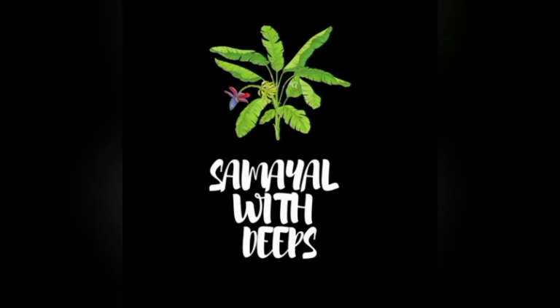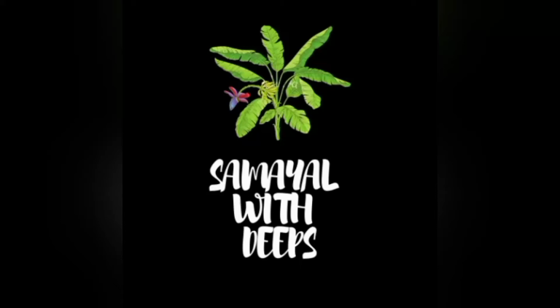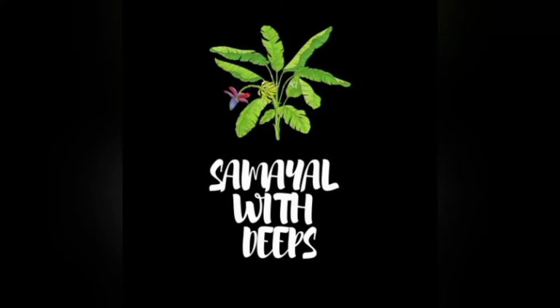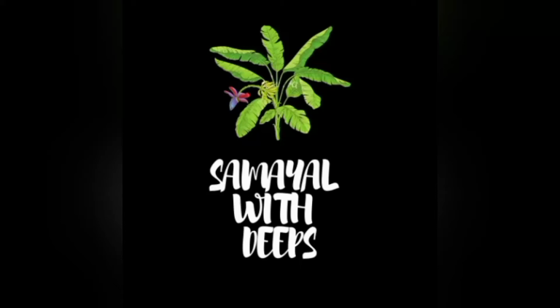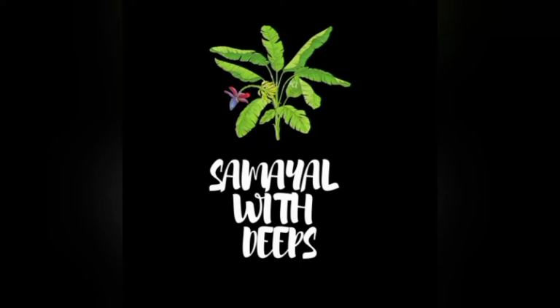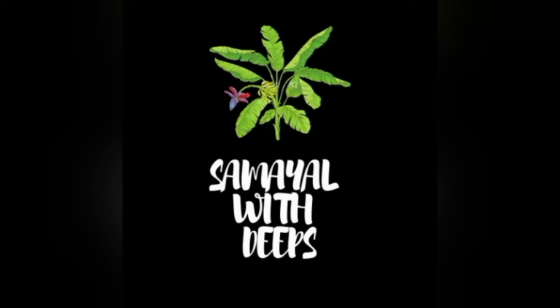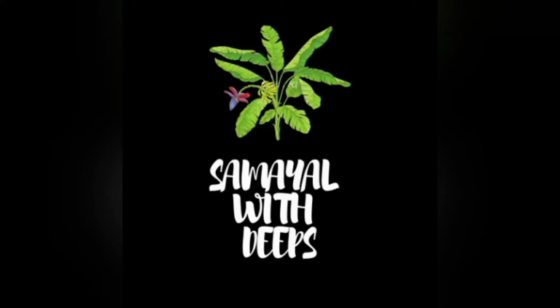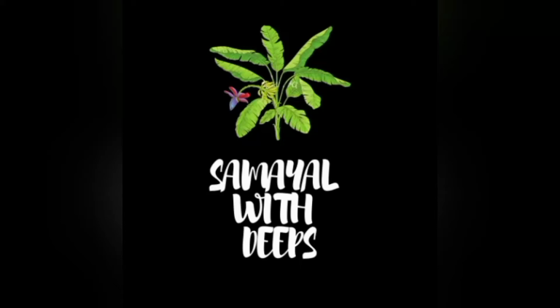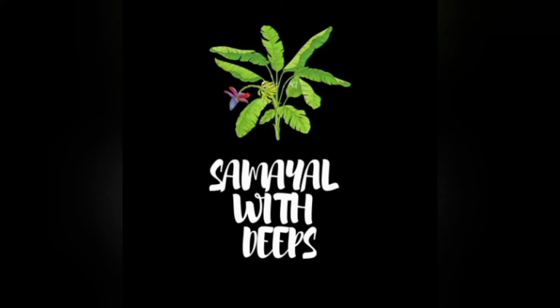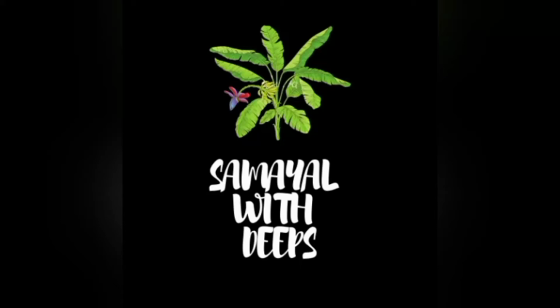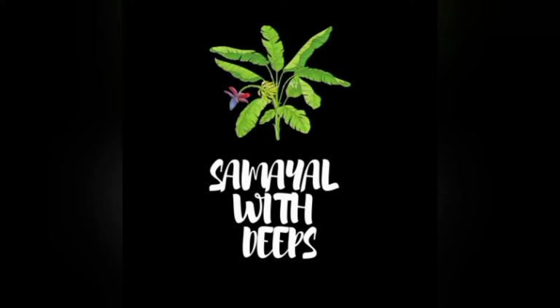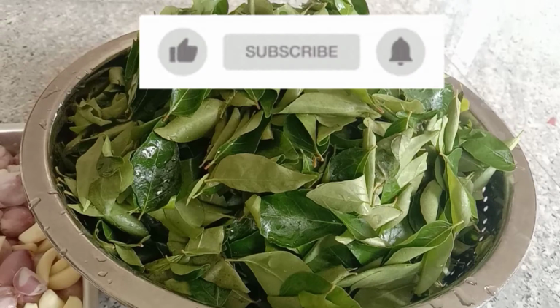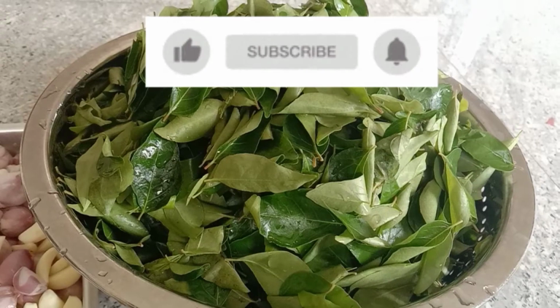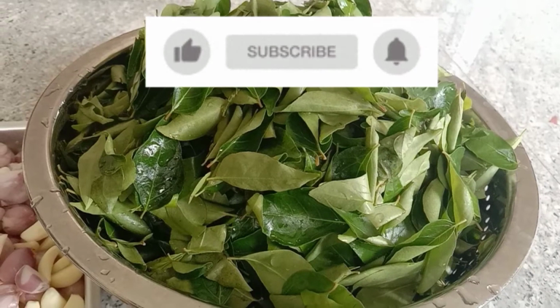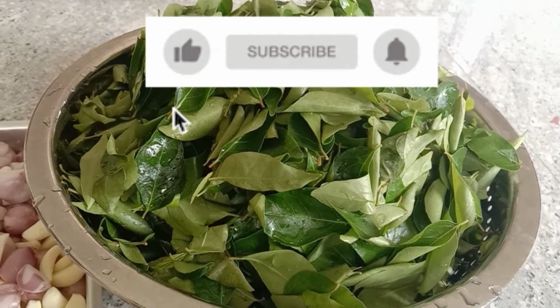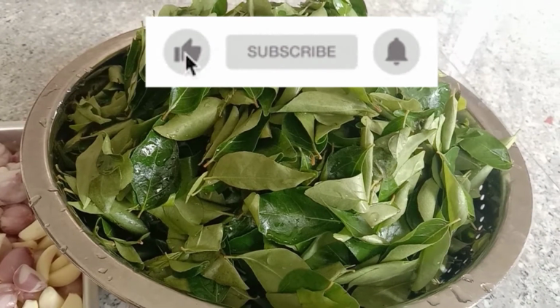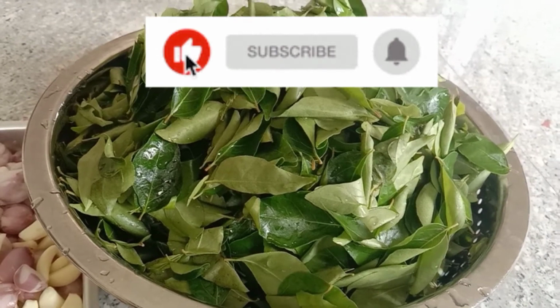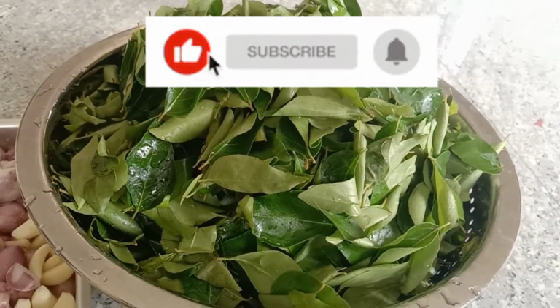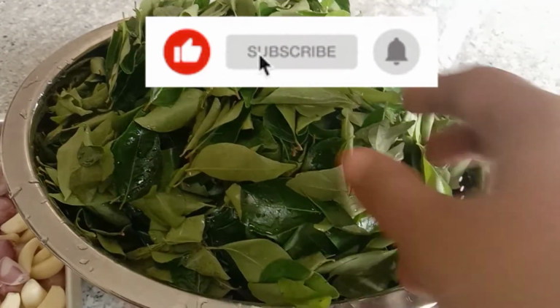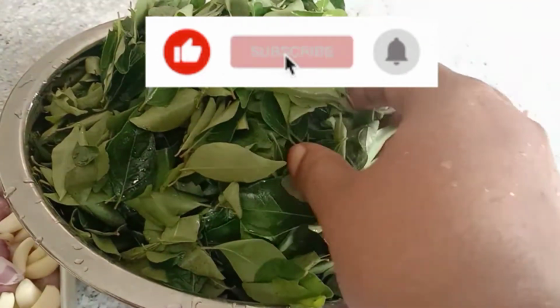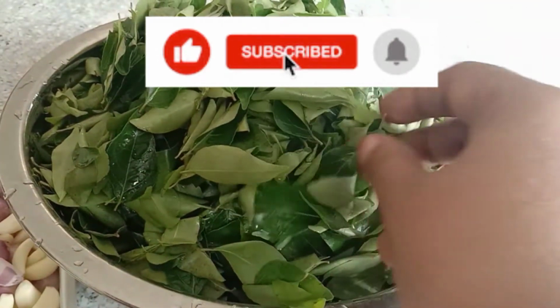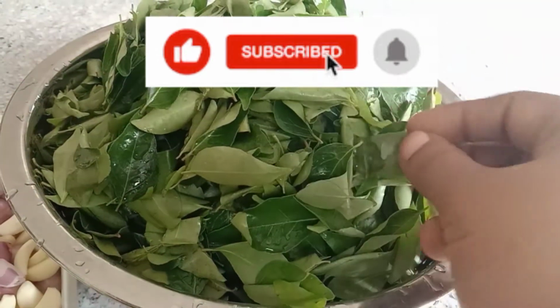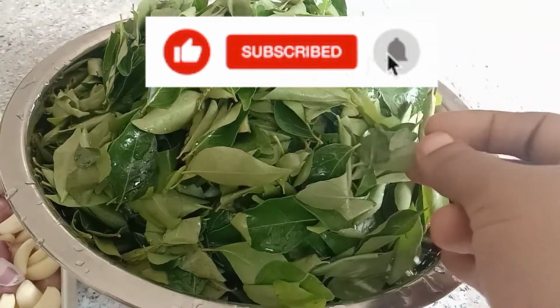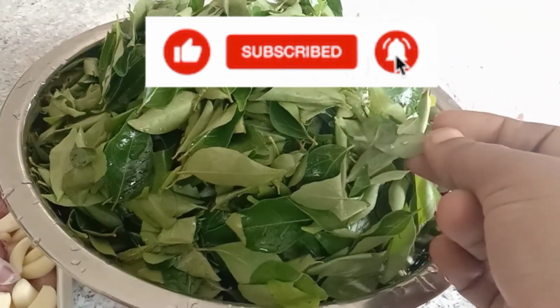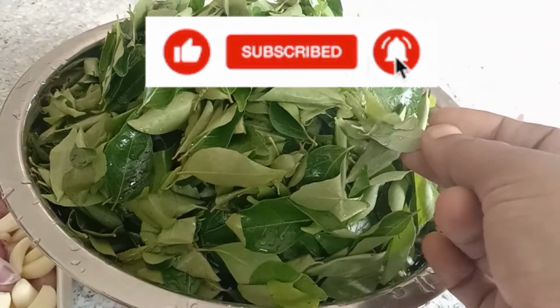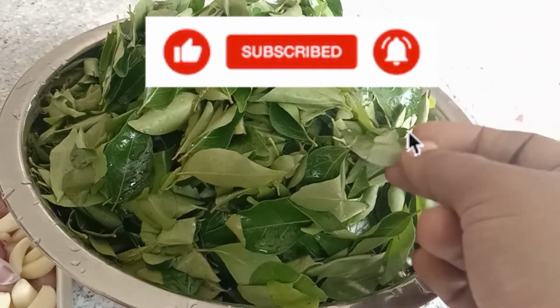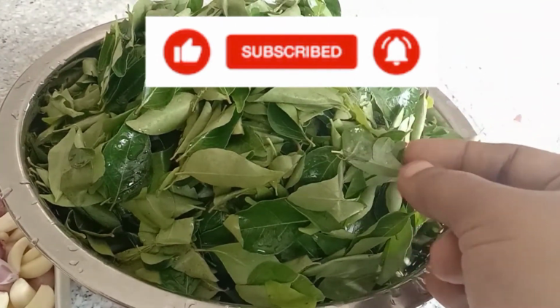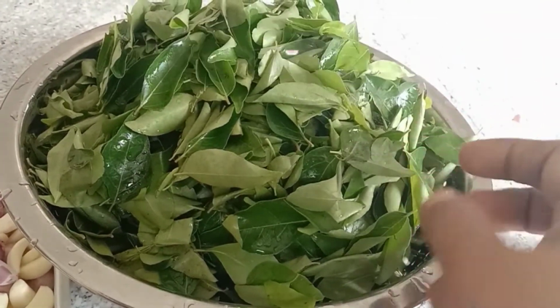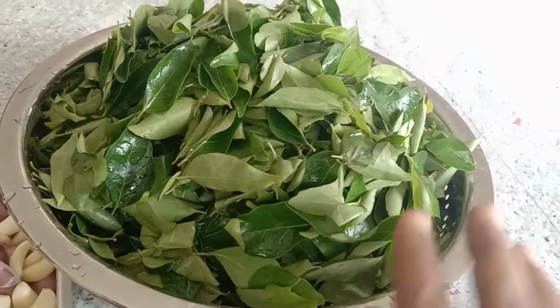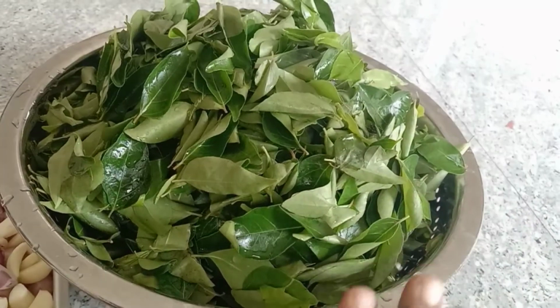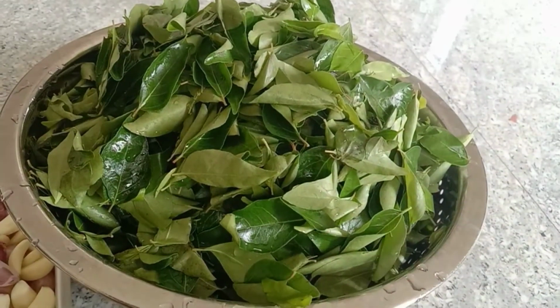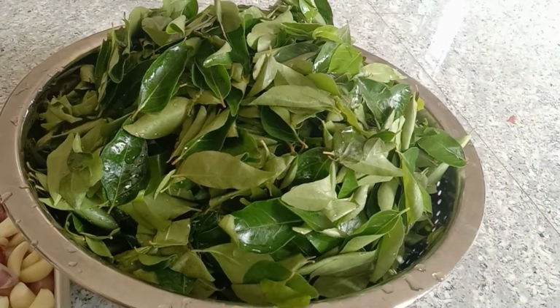Hi friends, we have already seen the Chattani in our channel. We will put the Chattani in here. We will add a small cut. It is also a nice way to wash the Chattani.